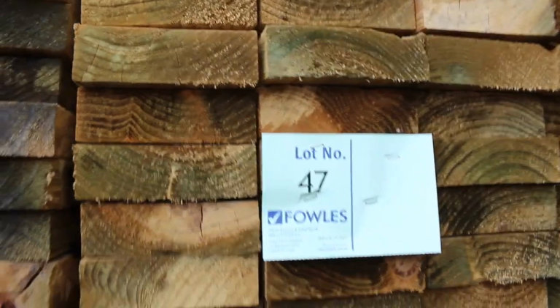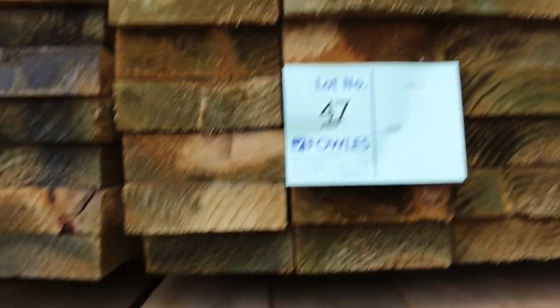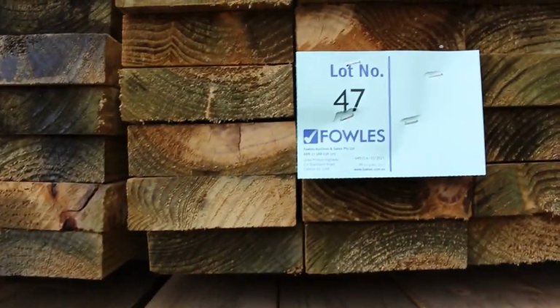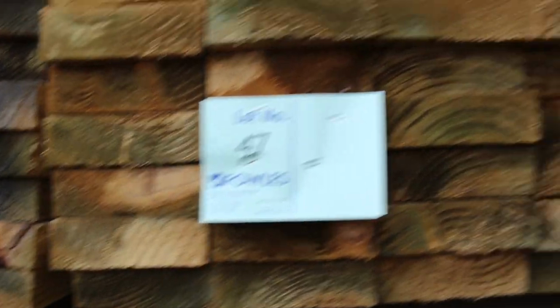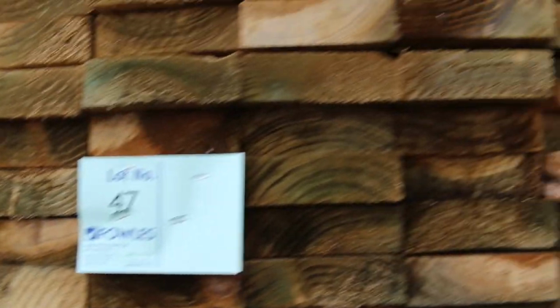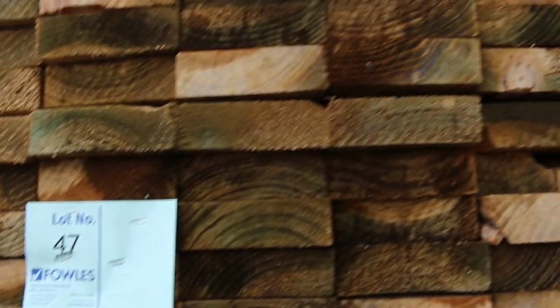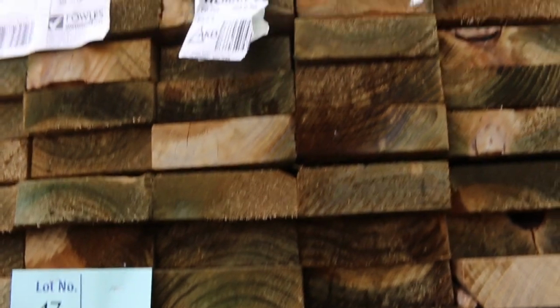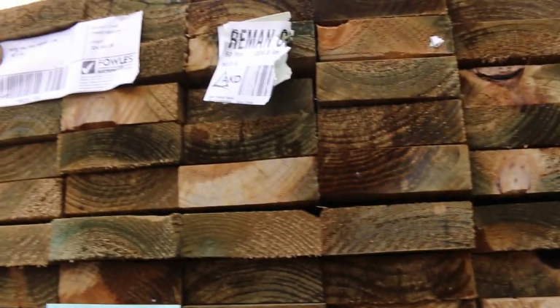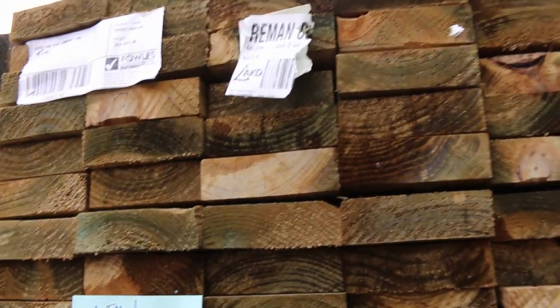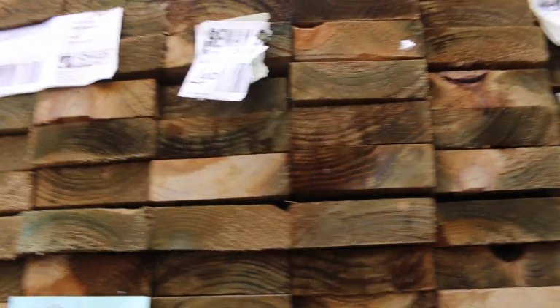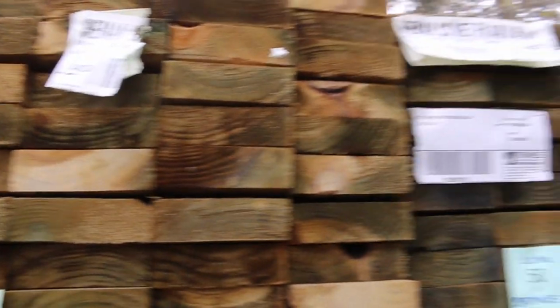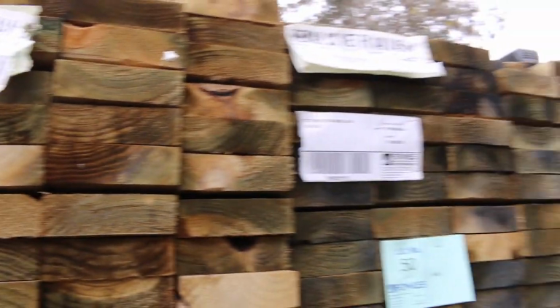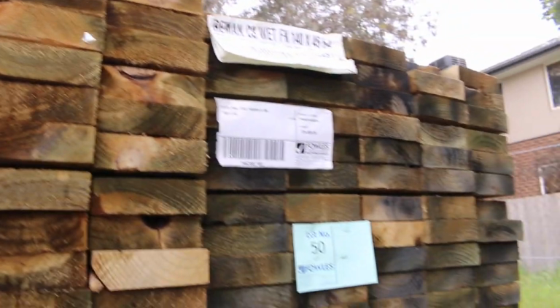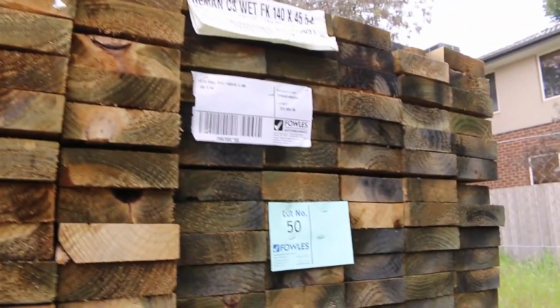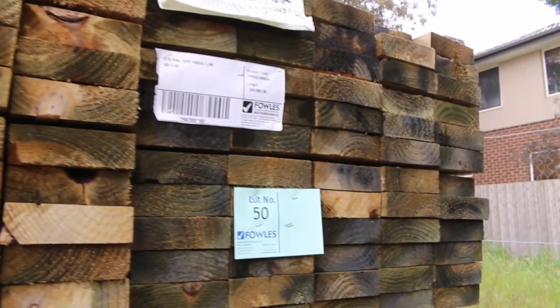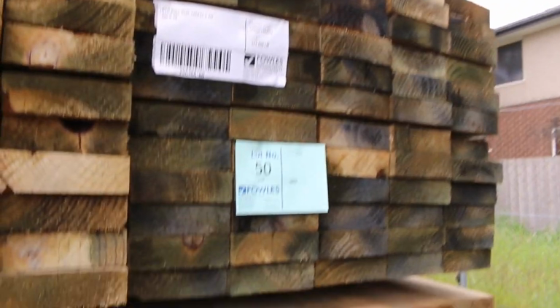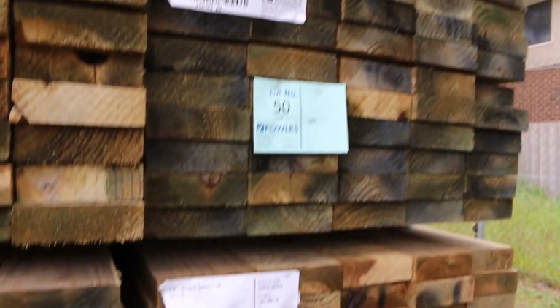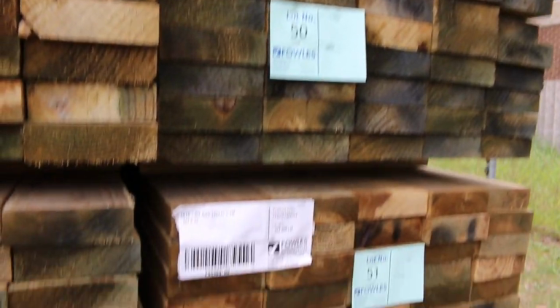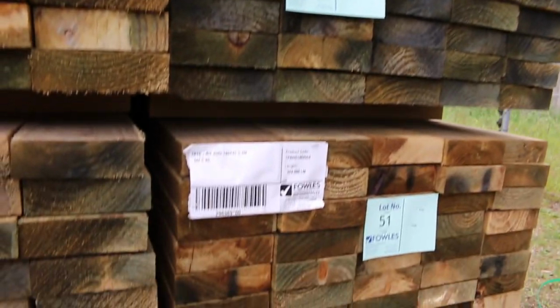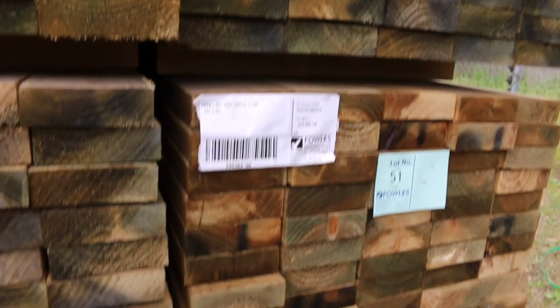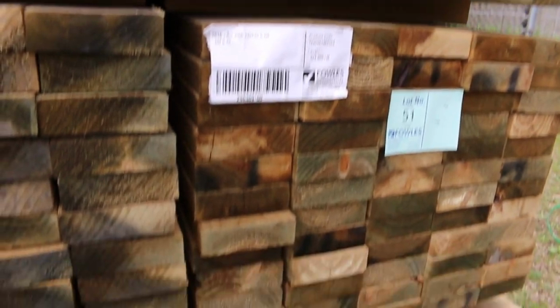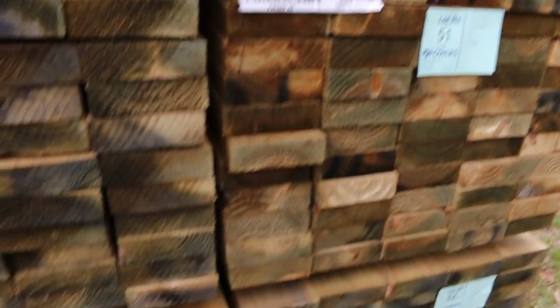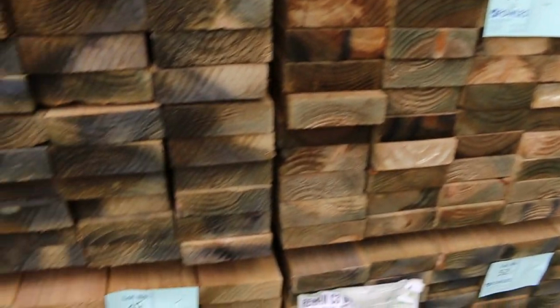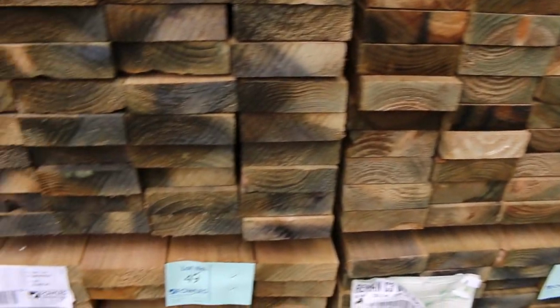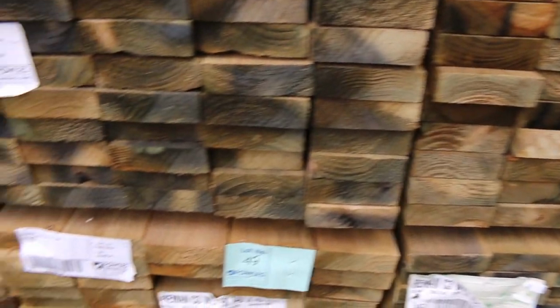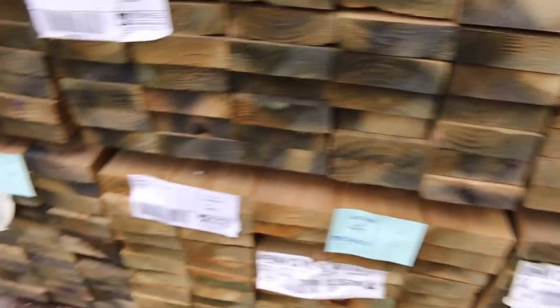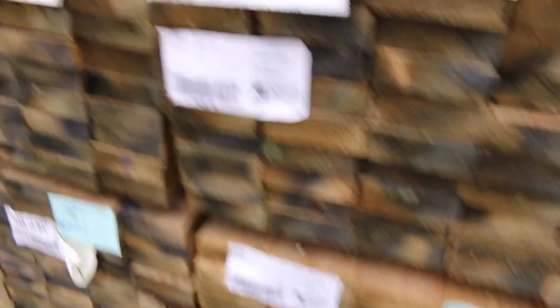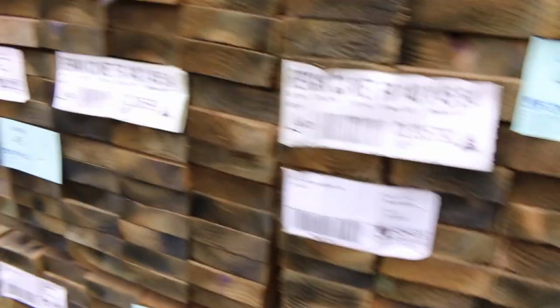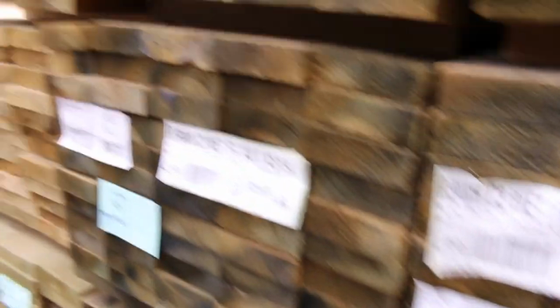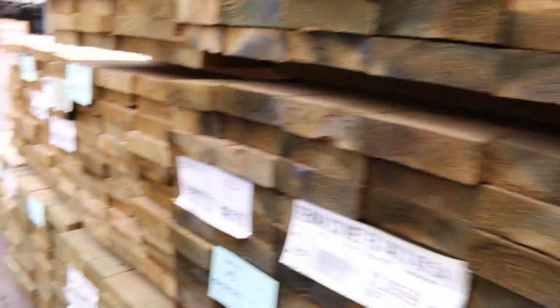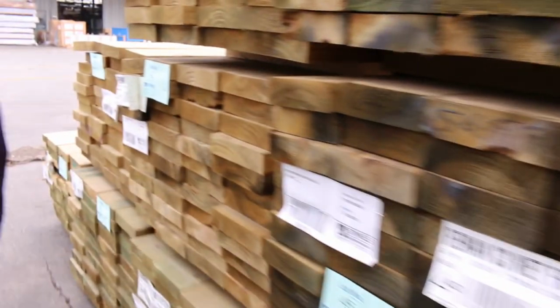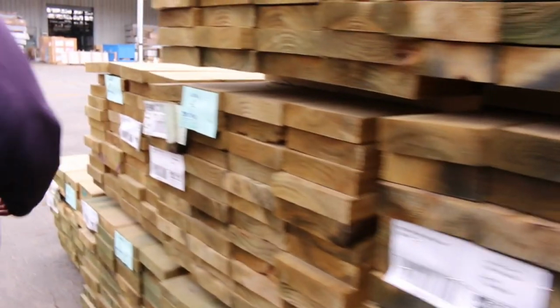Moving along here, some 140 by 45 treated pine — there's about eight packs of 5.4s. That's in the 140 by 45 treated pine: eight packs of 5.4, nice fresh new stock.